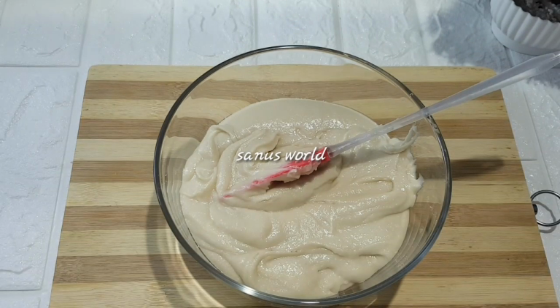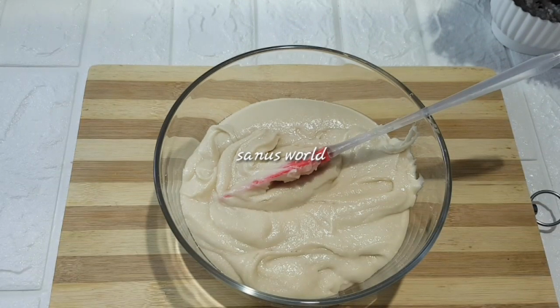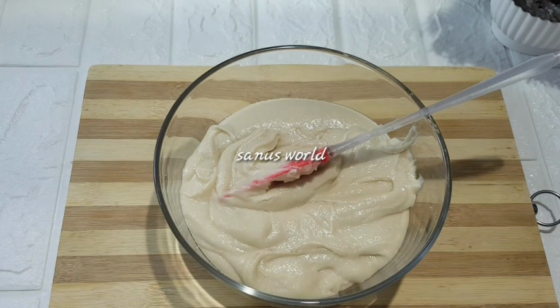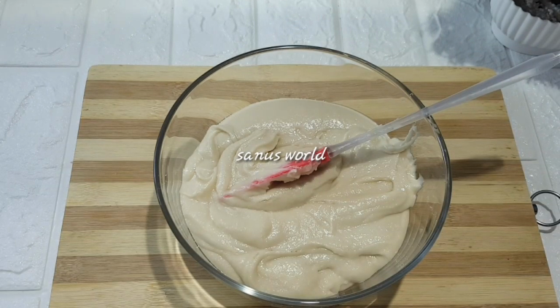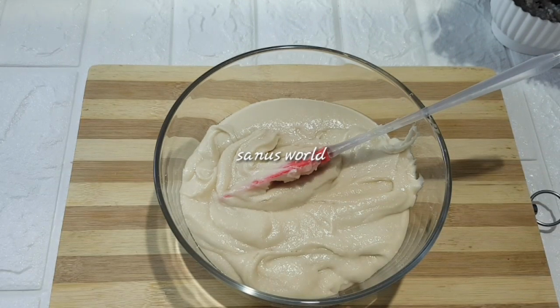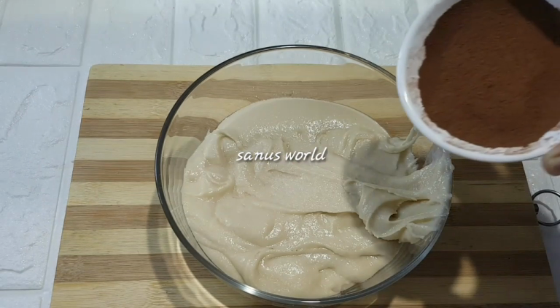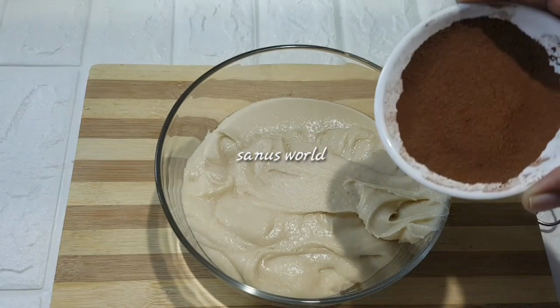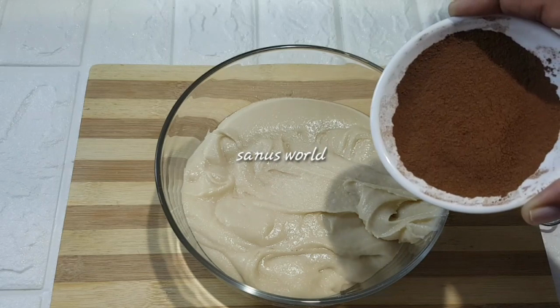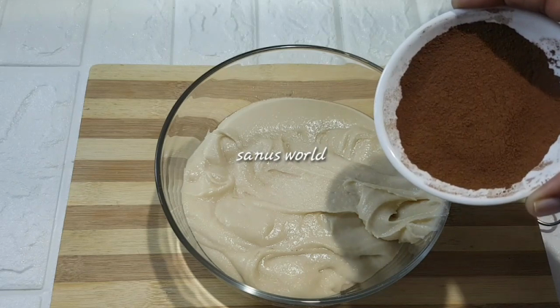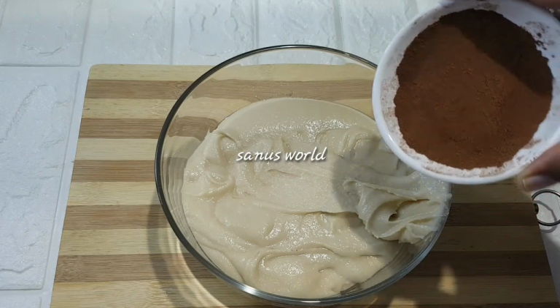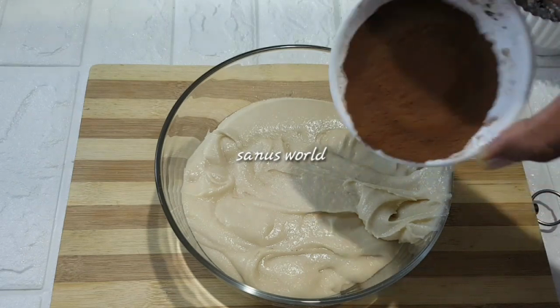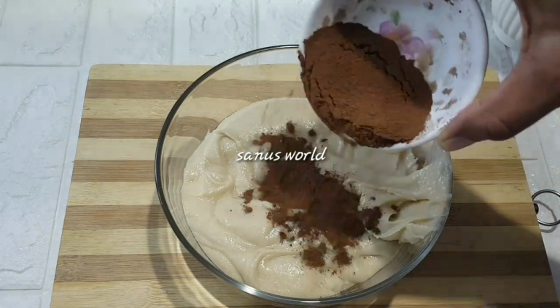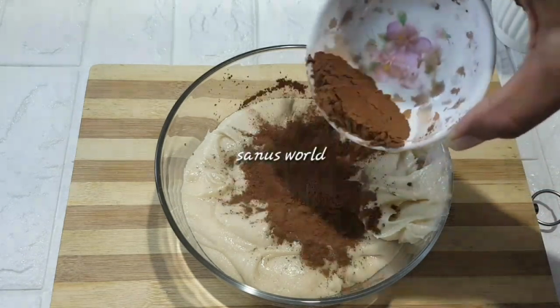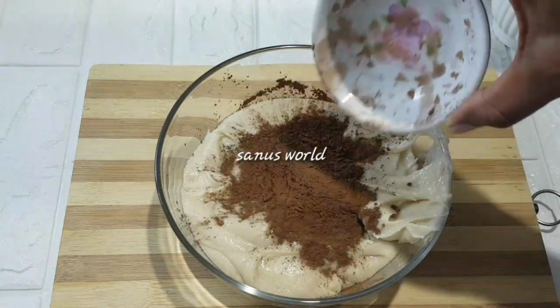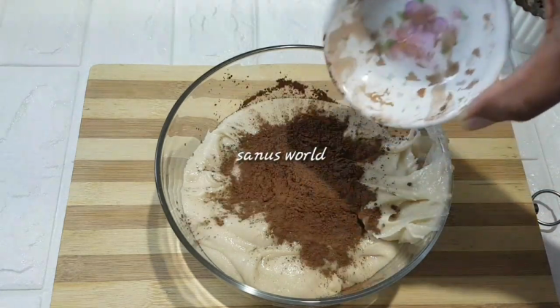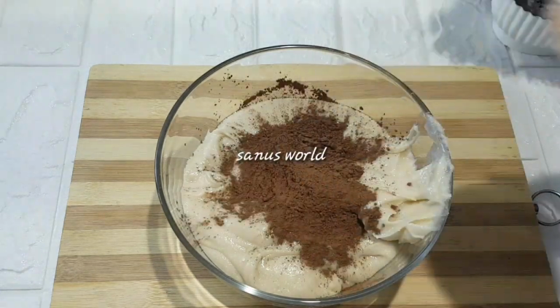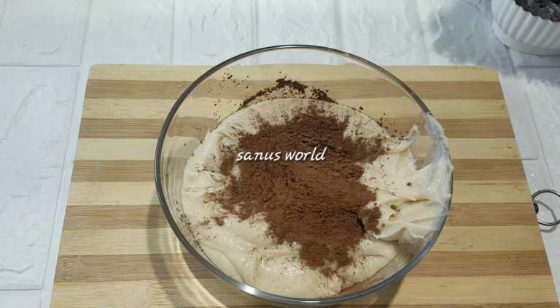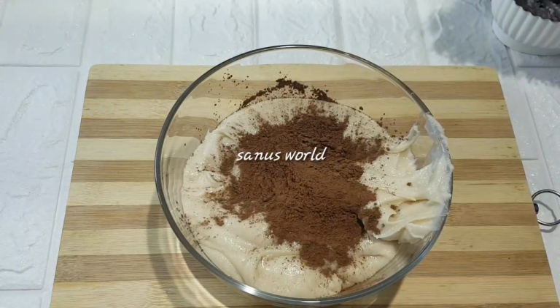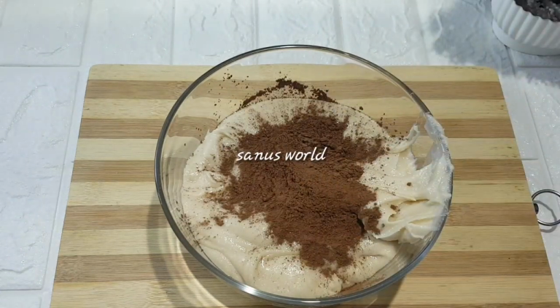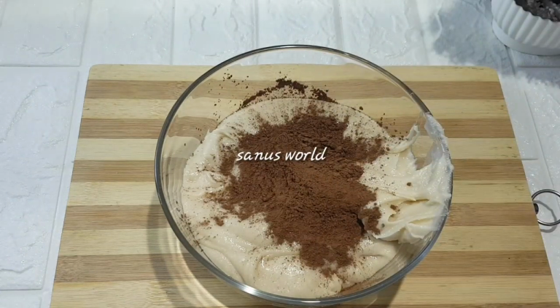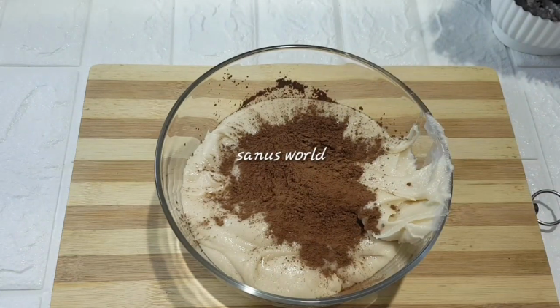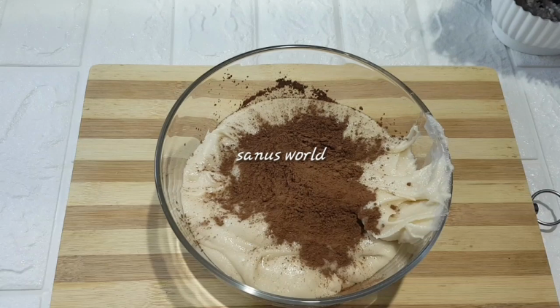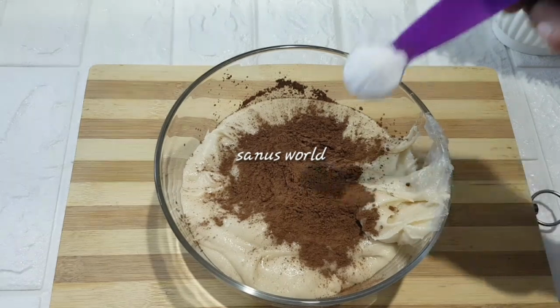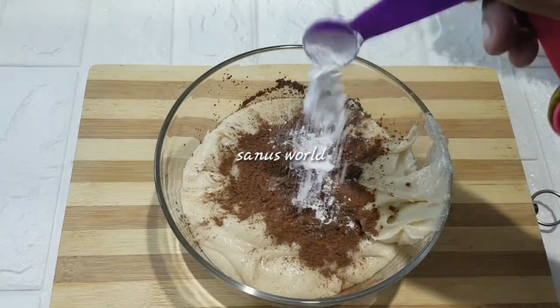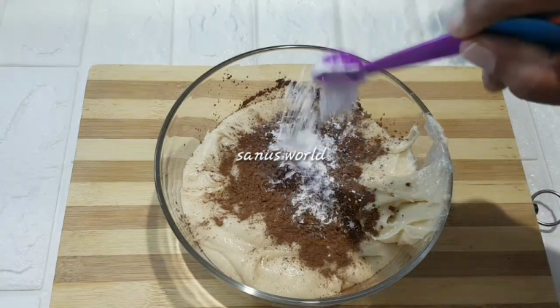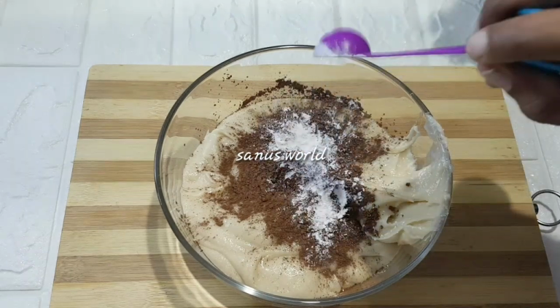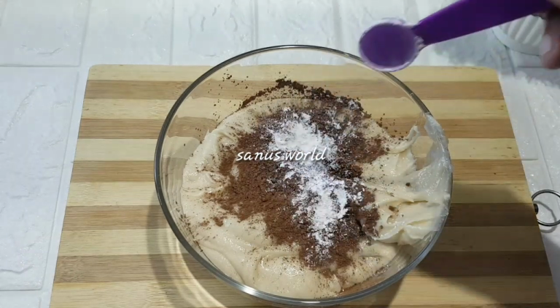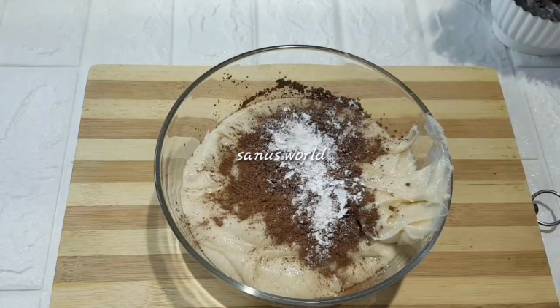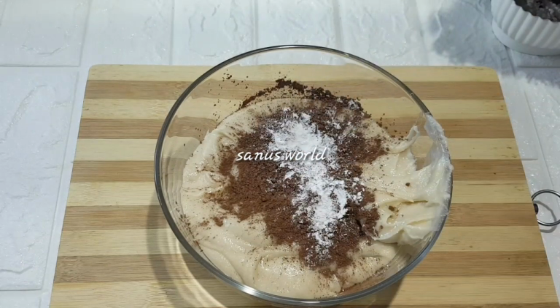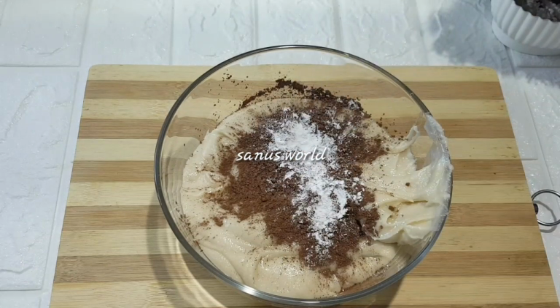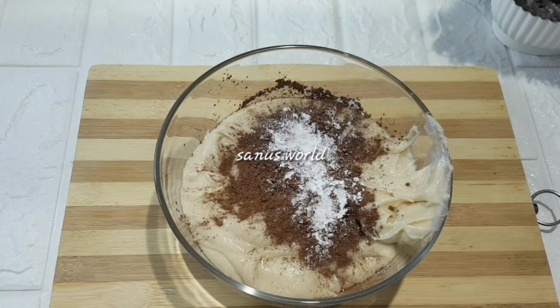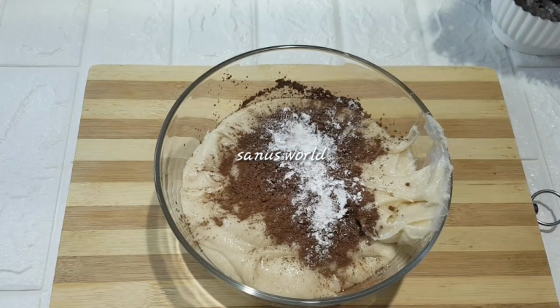Add 2 tablespoons of cocoa powder, add 1 teaspoon of baking powder, add 1 teaspoon of baking soda.